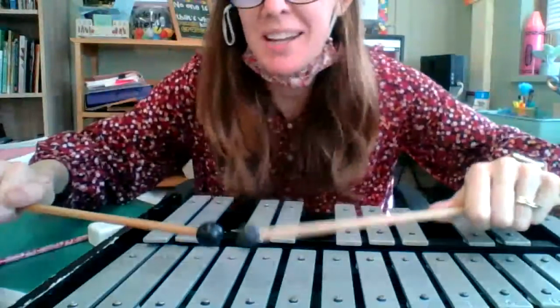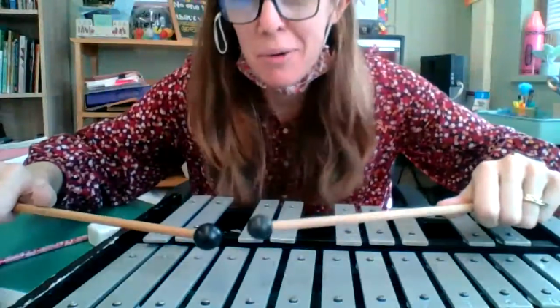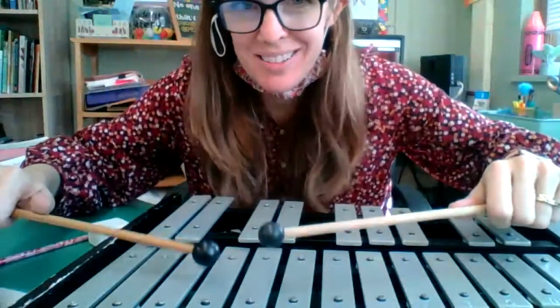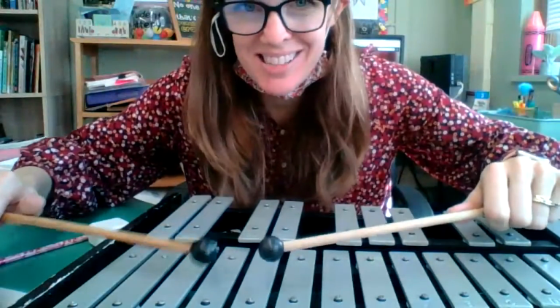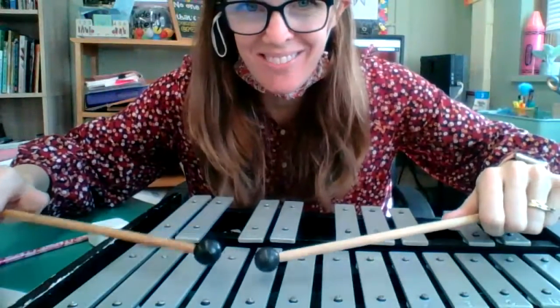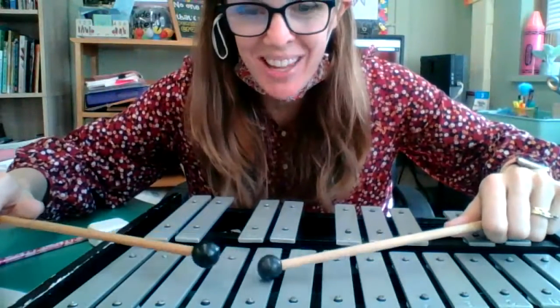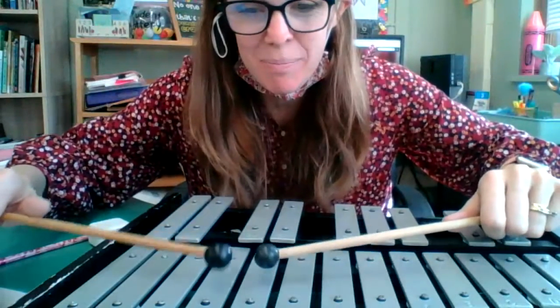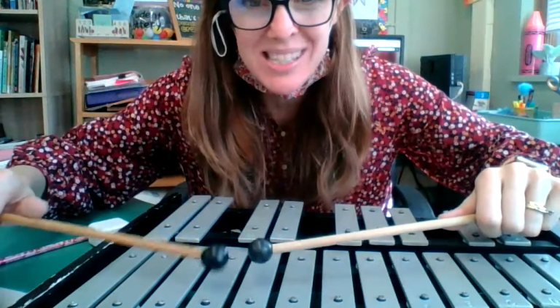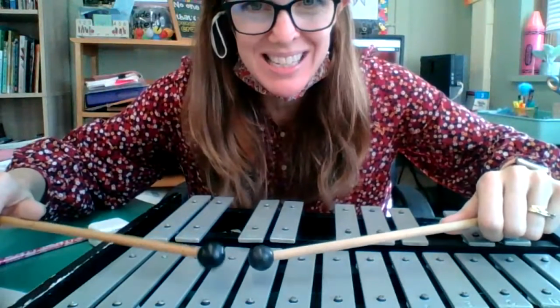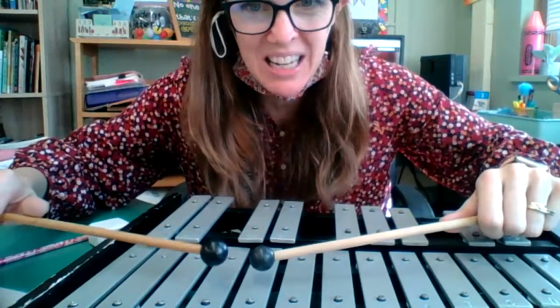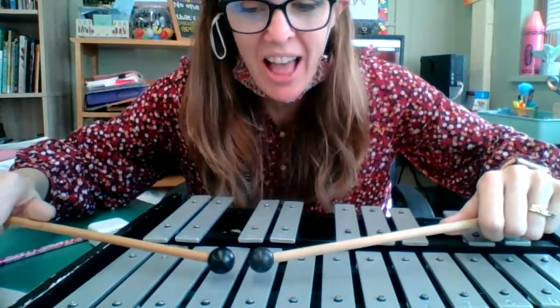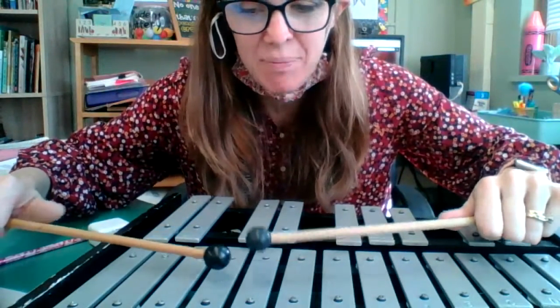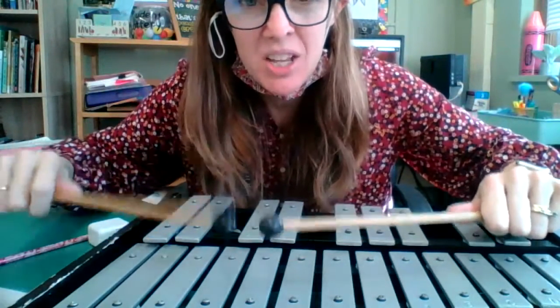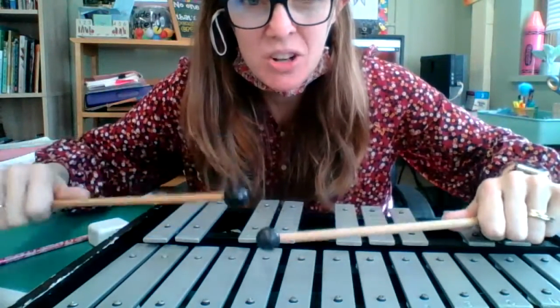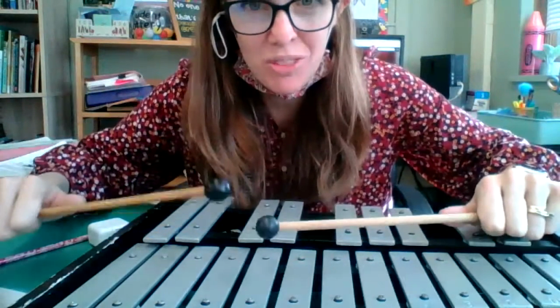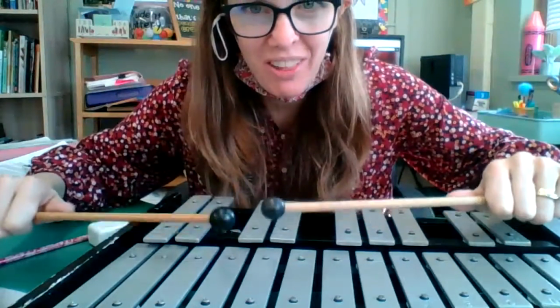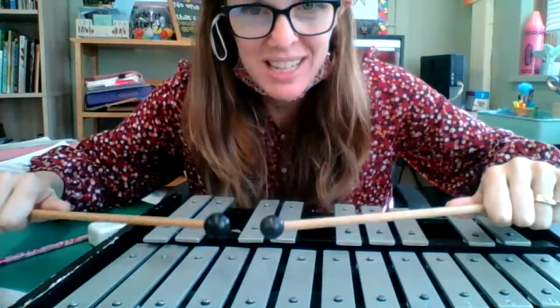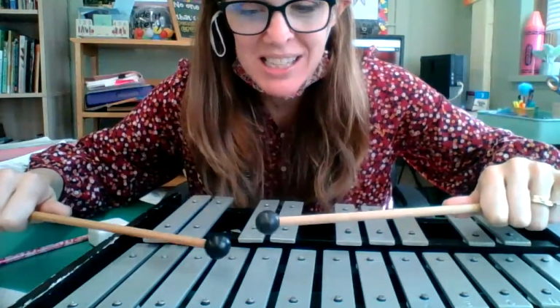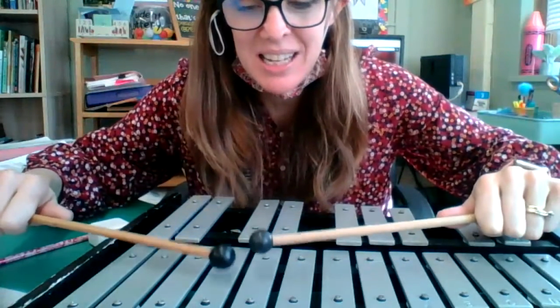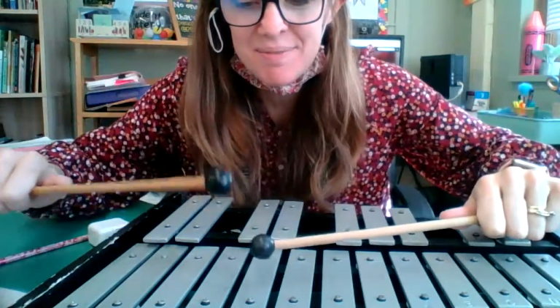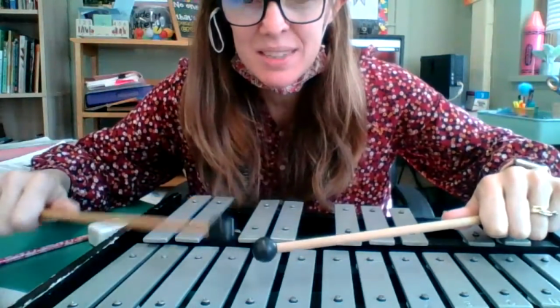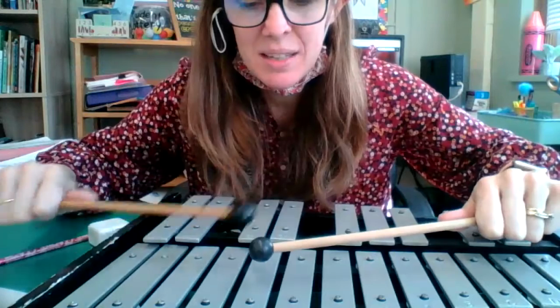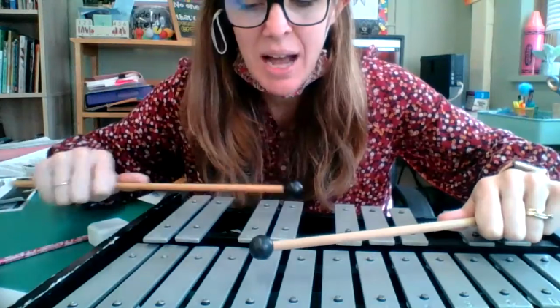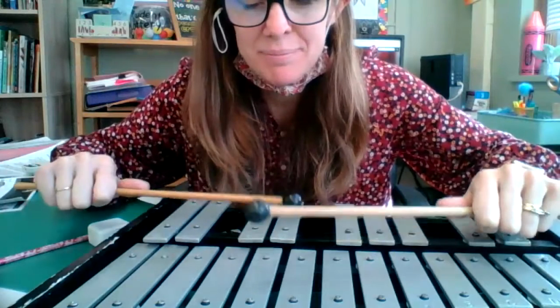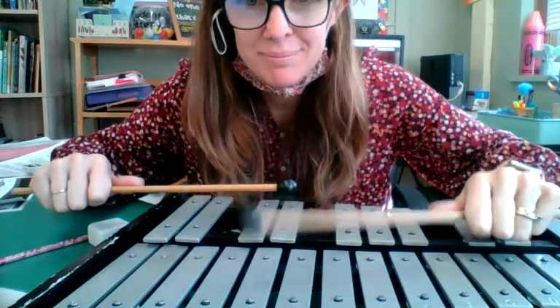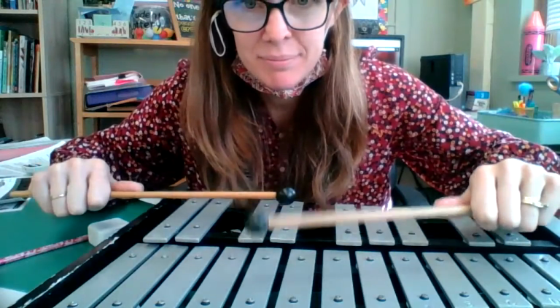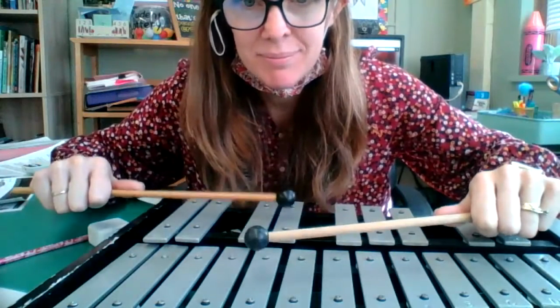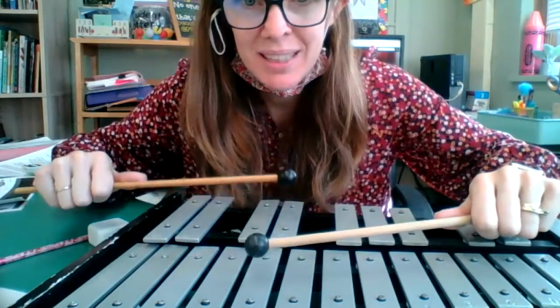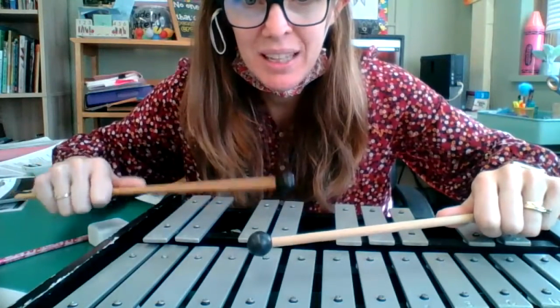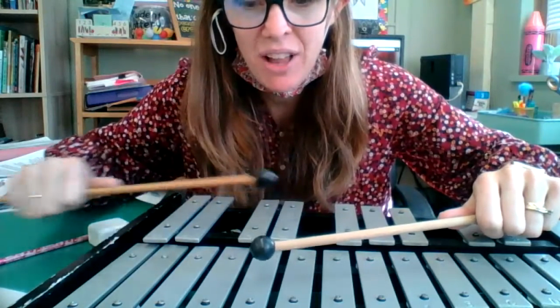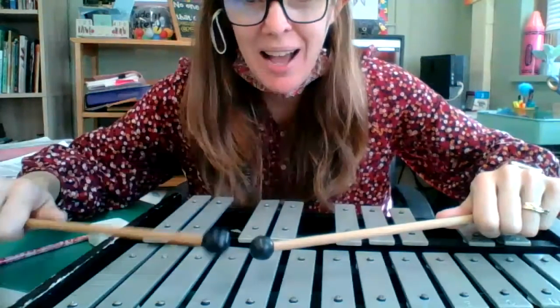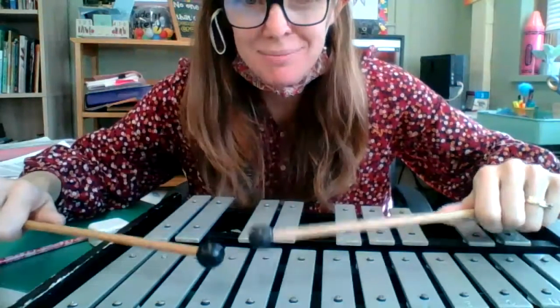Now we're going to do the same thing with C, D, and E-flat, starting with our left stick on C. Hop, D-flat, hop.